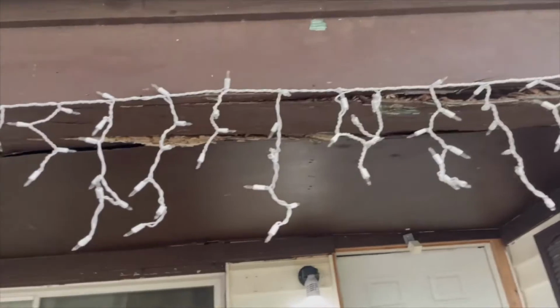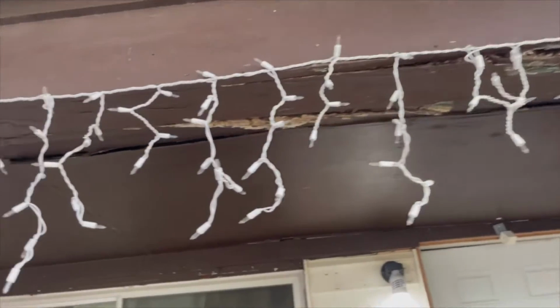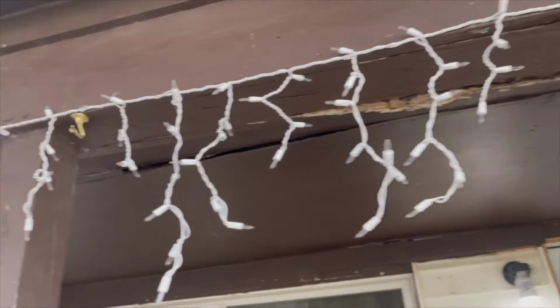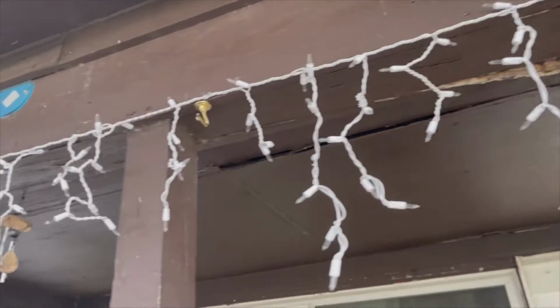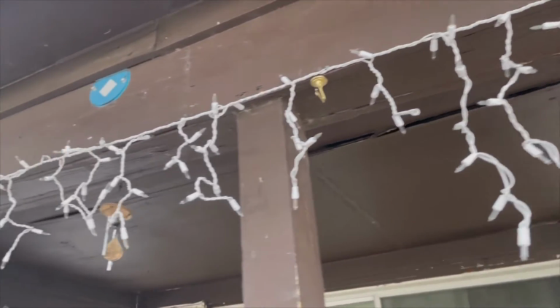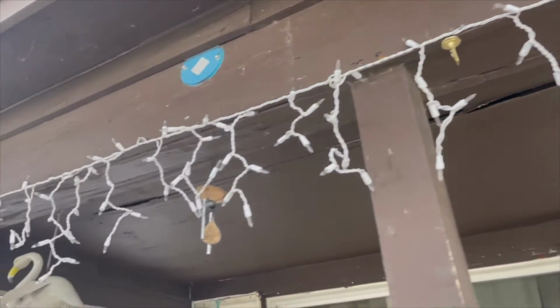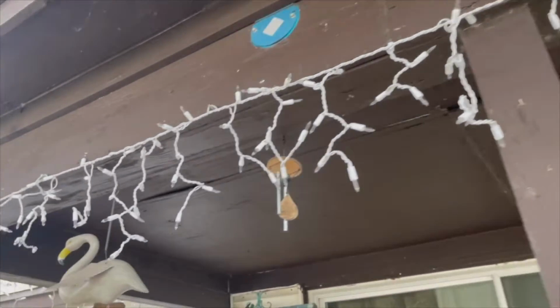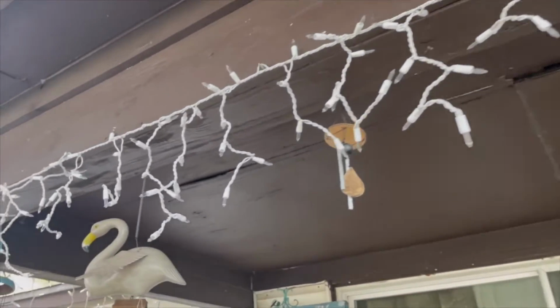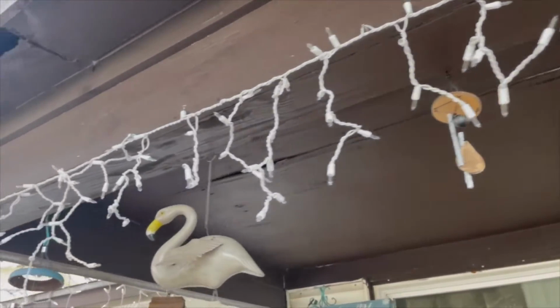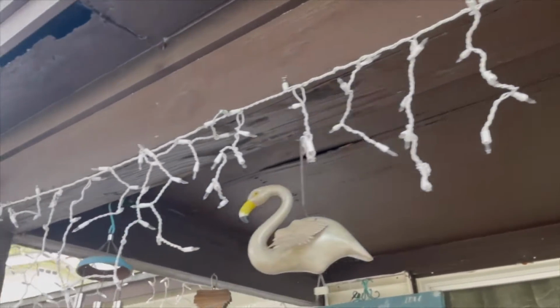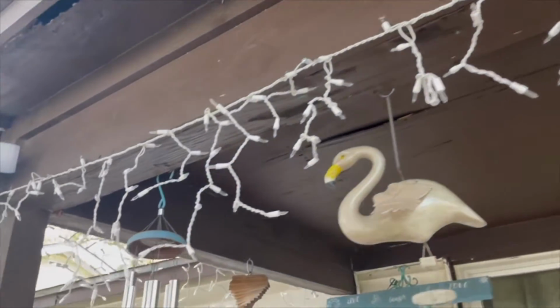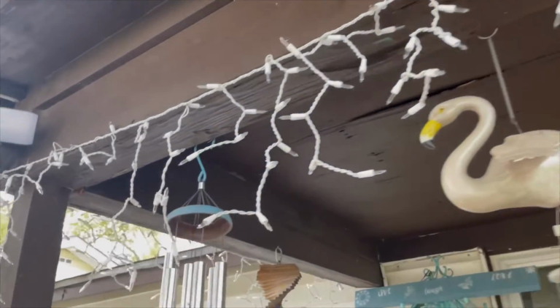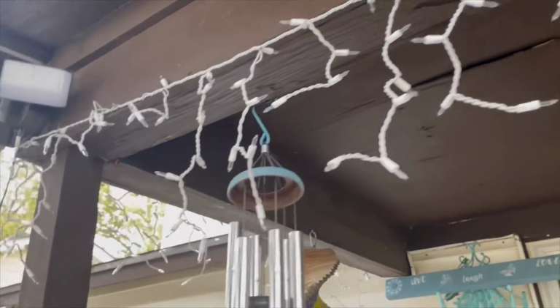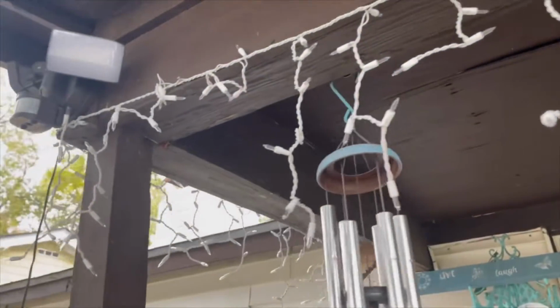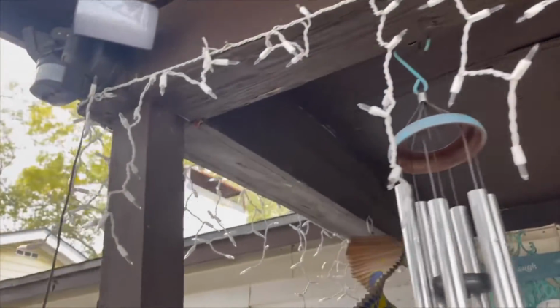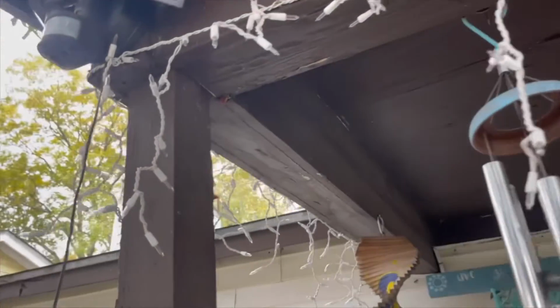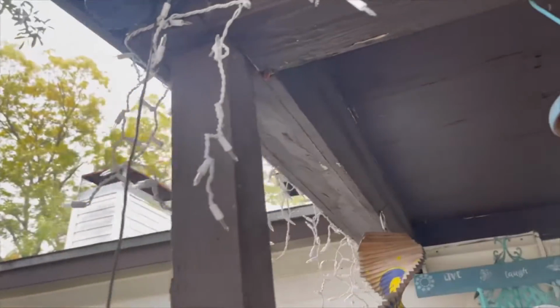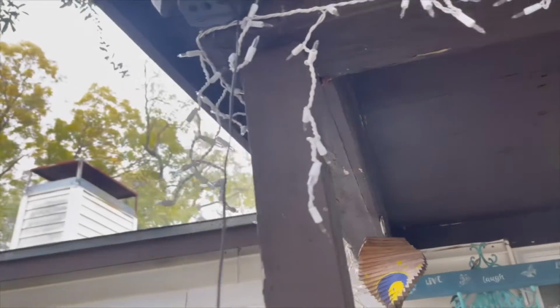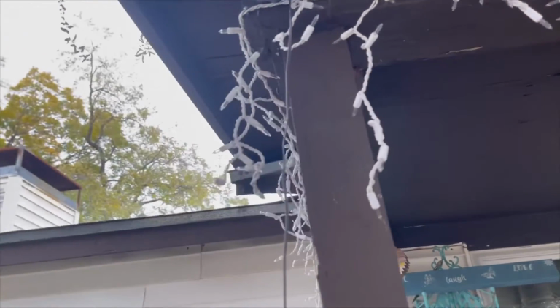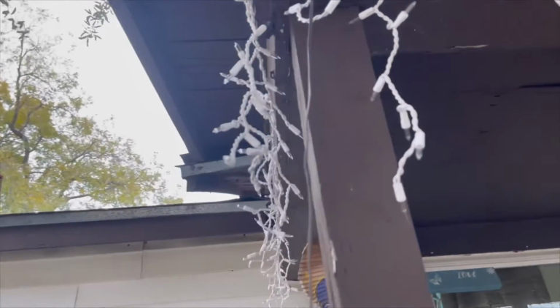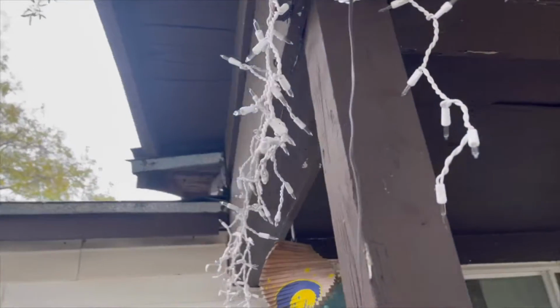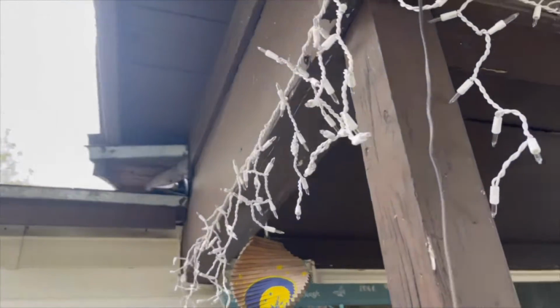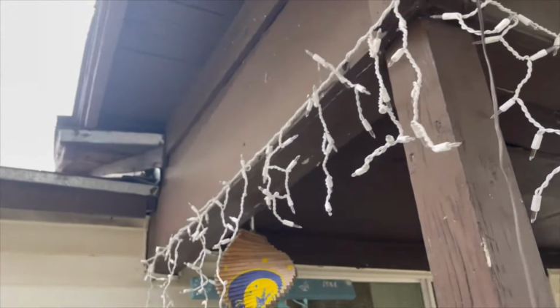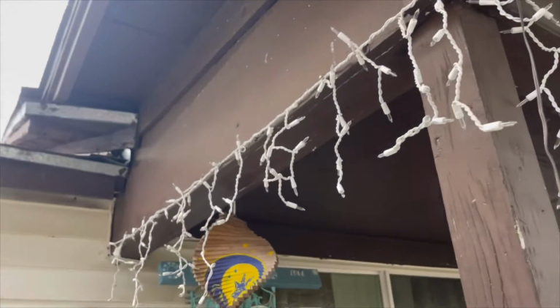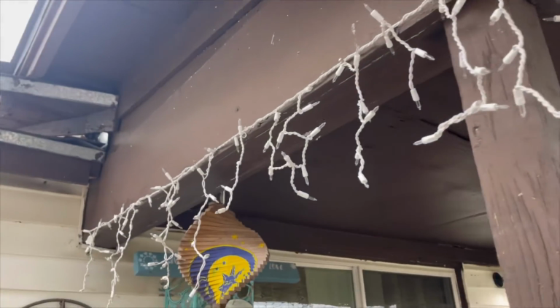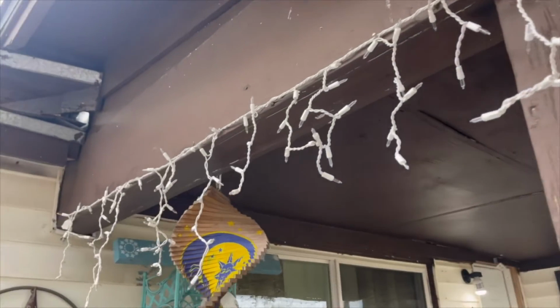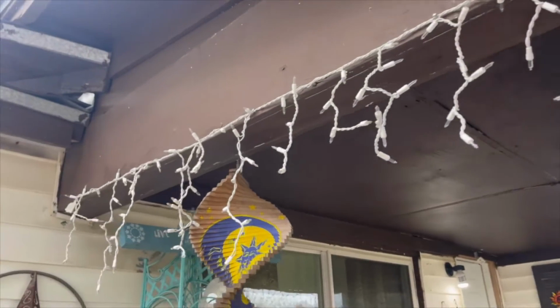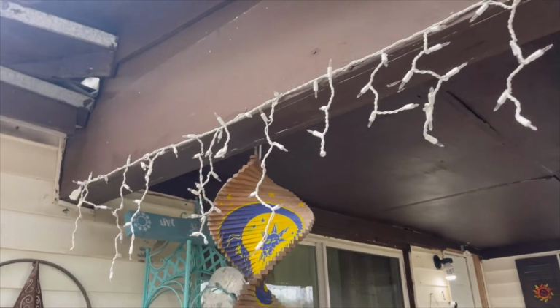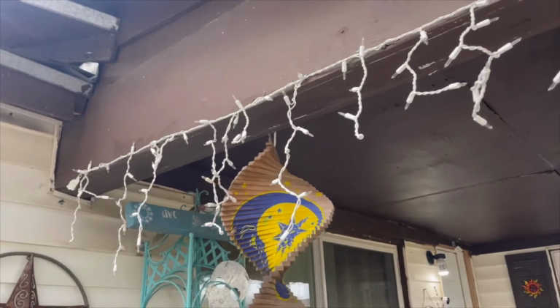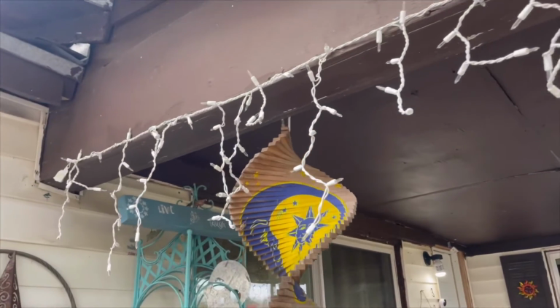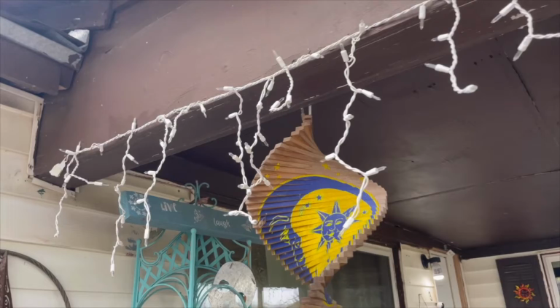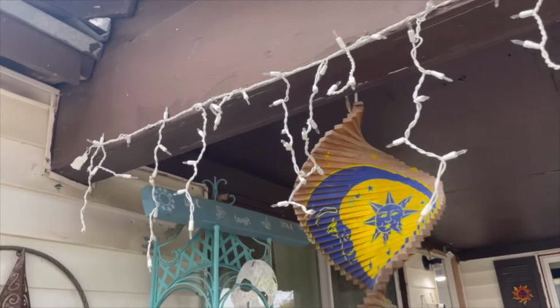Okay guys, so I got the icicle lights up — I think they look really good. Comment down below what y'all think. As y'all can tell, I put them around the whole porch. Now it's time to put up the inflatable boards.